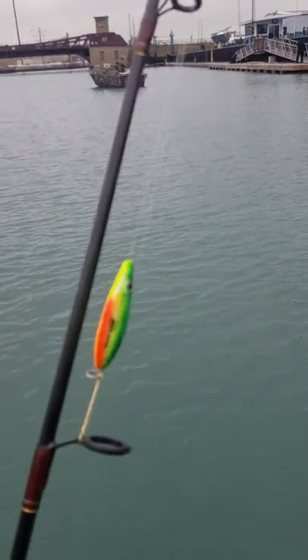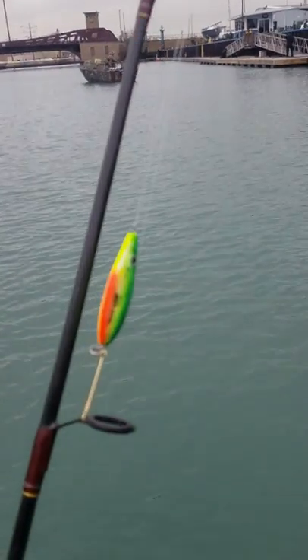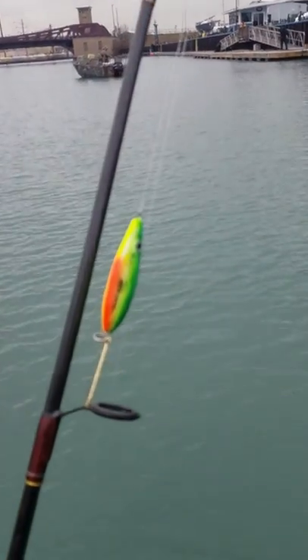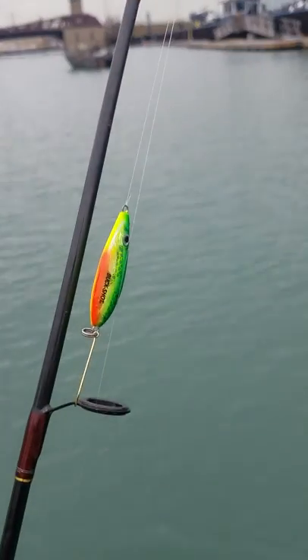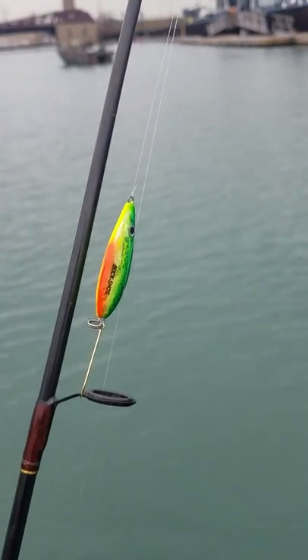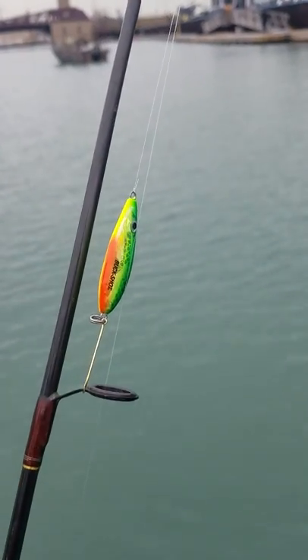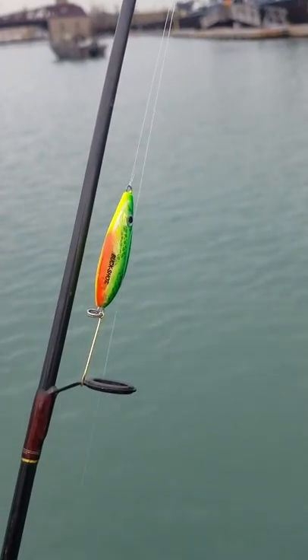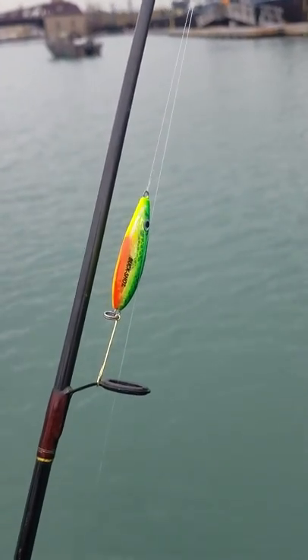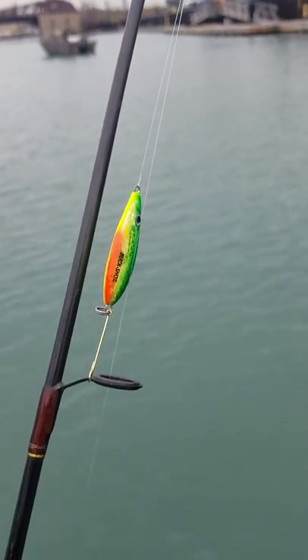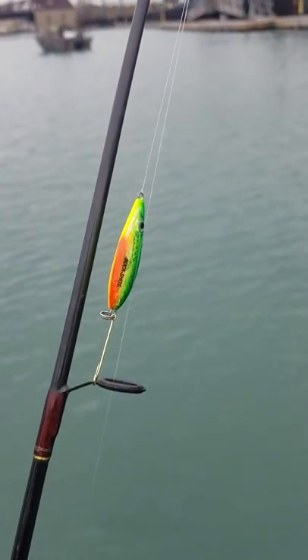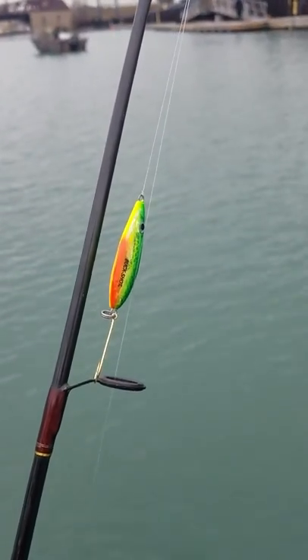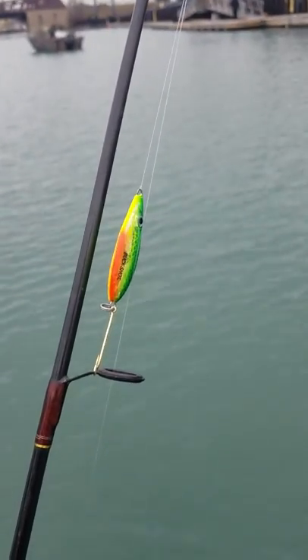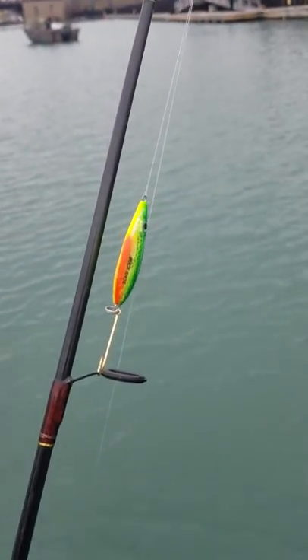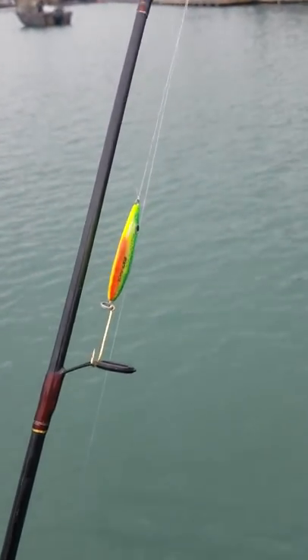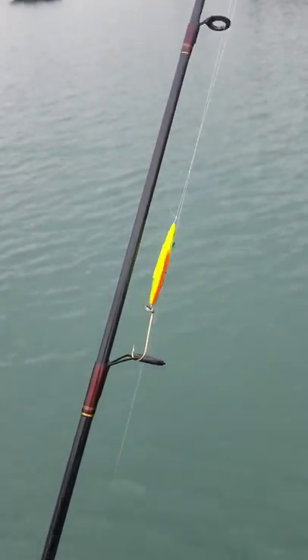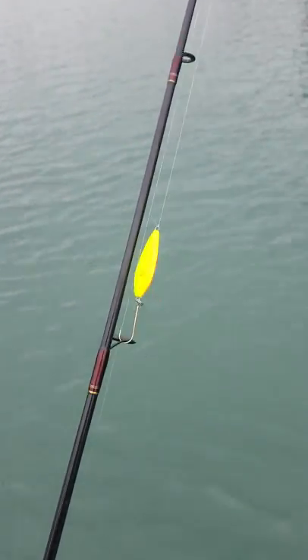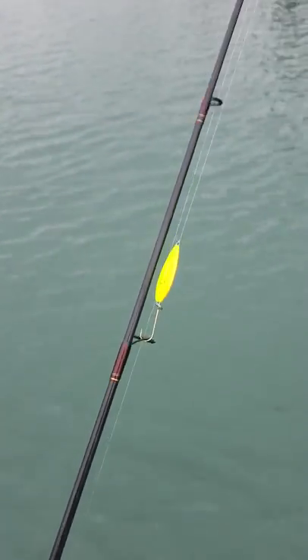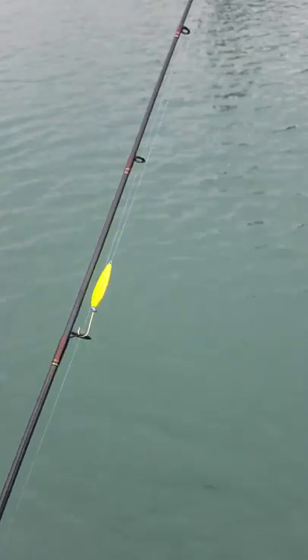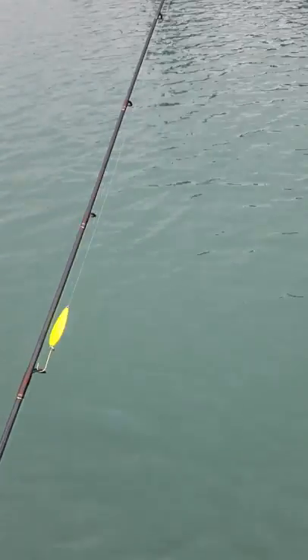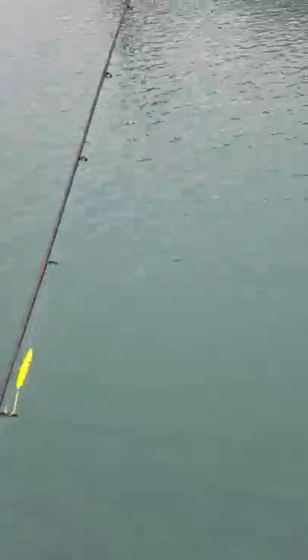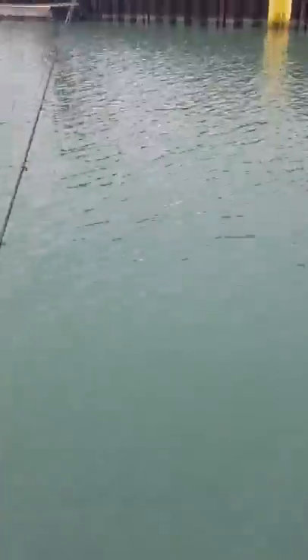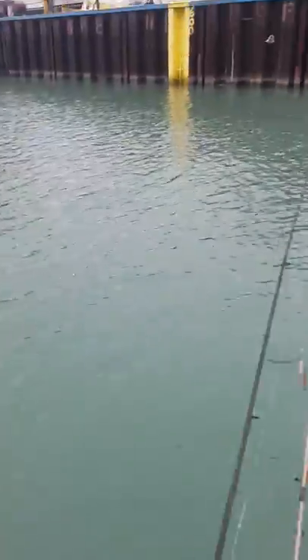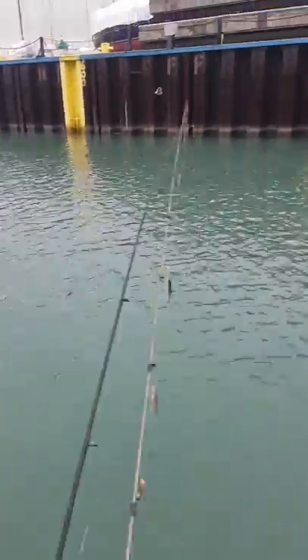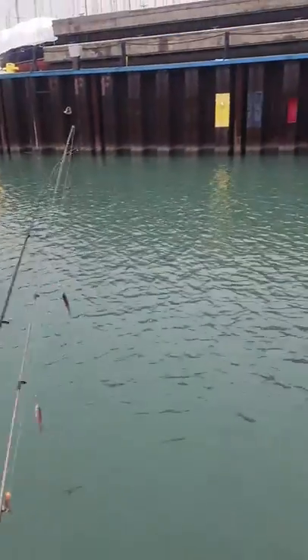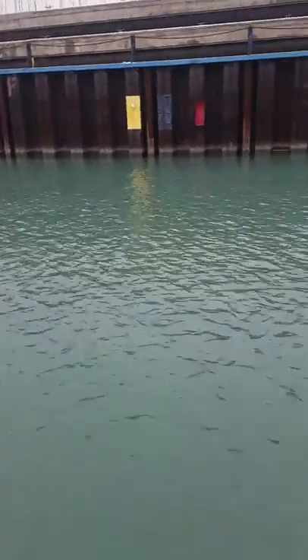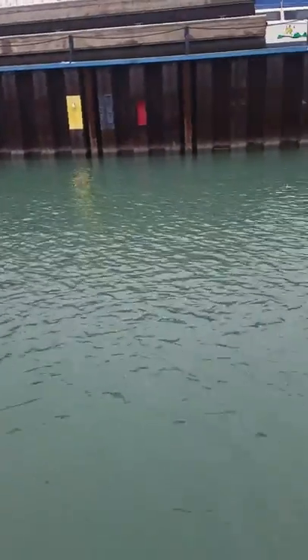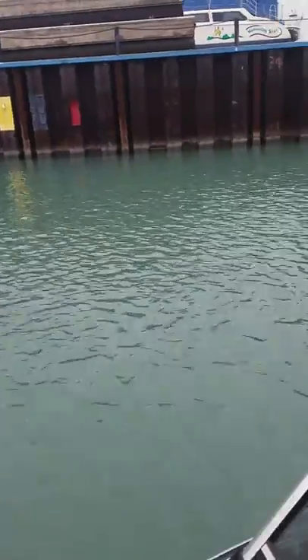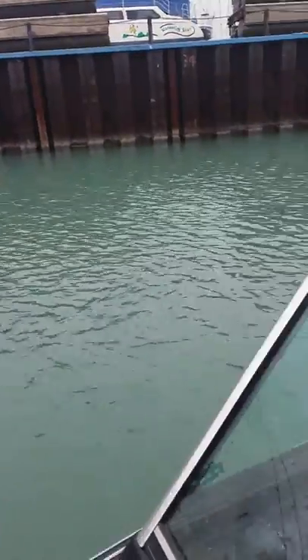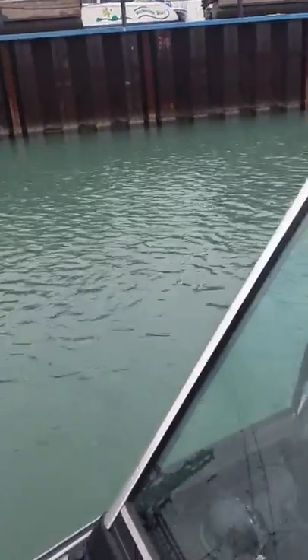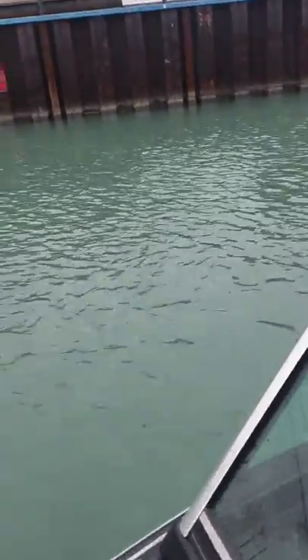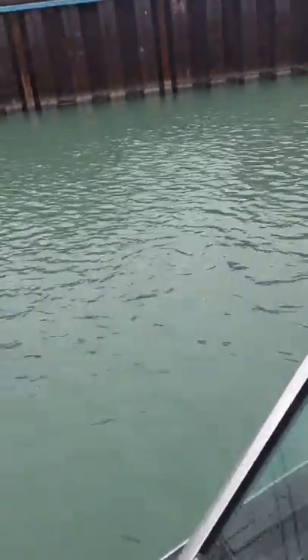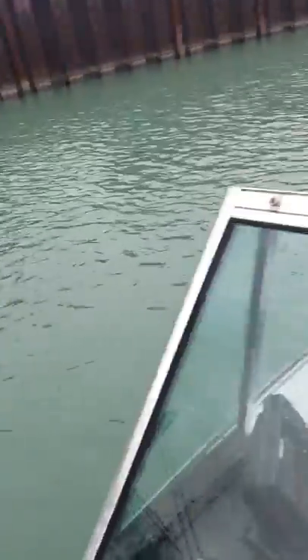Also jigging spoons — didn't do too good on a jigging spoon today, but I gave it a try. We fished with these today. Minnows.